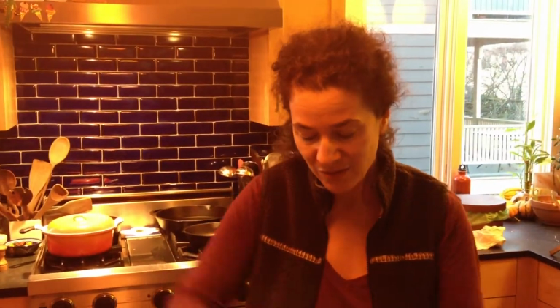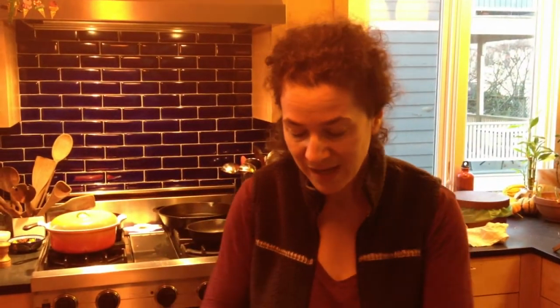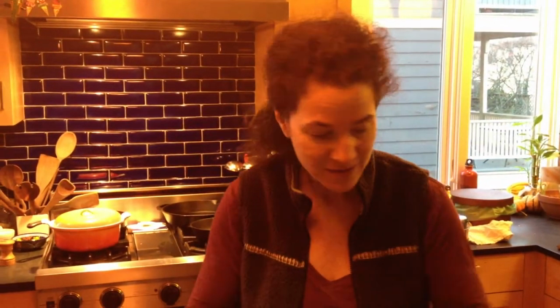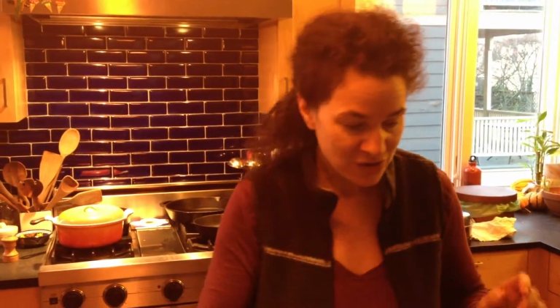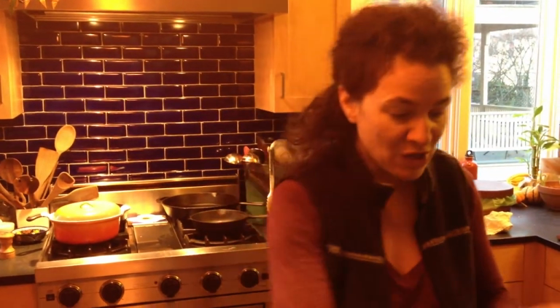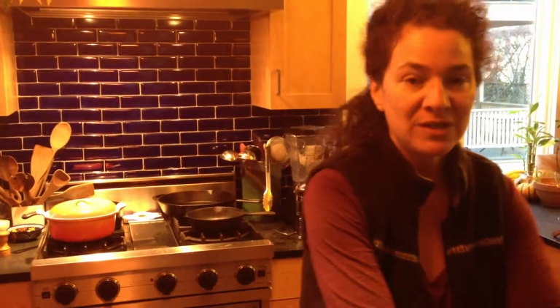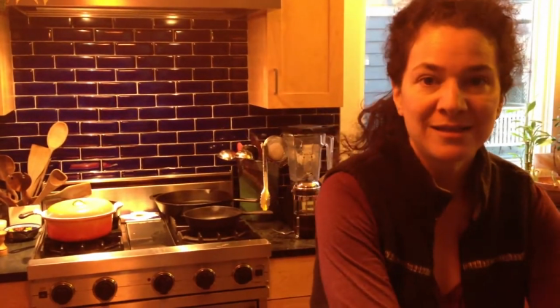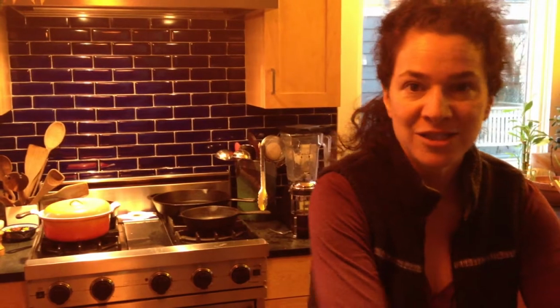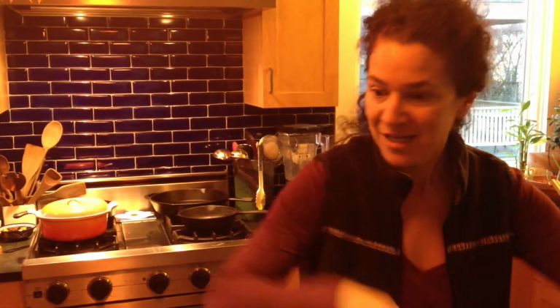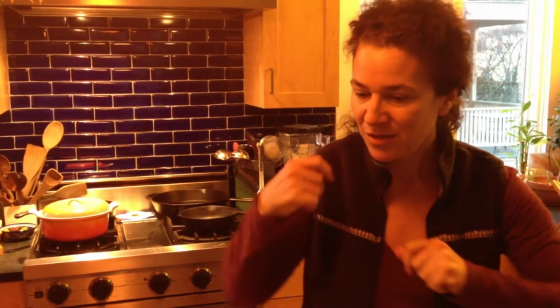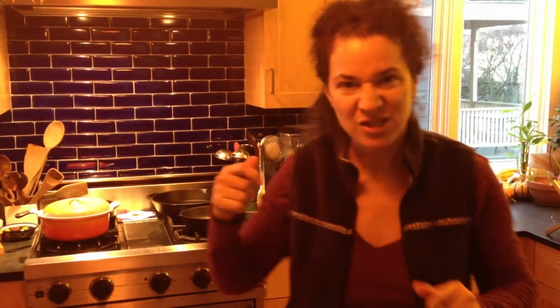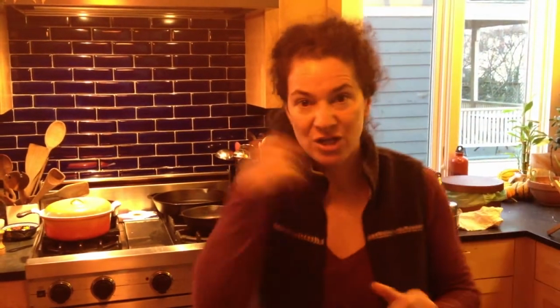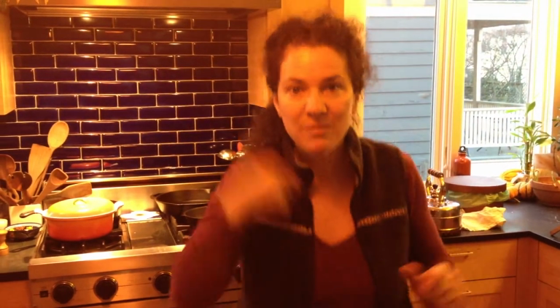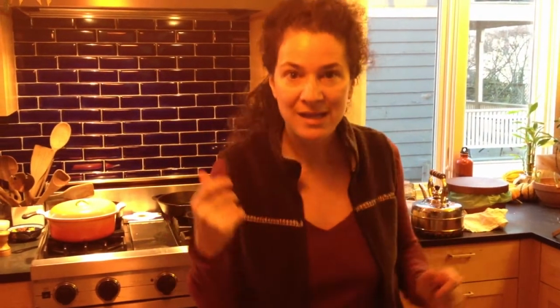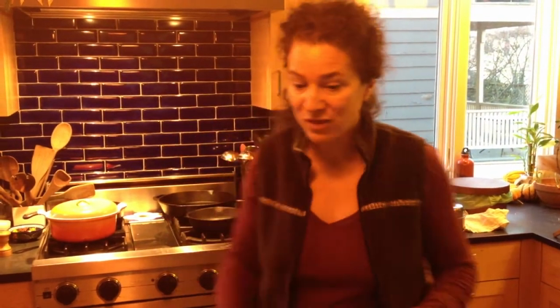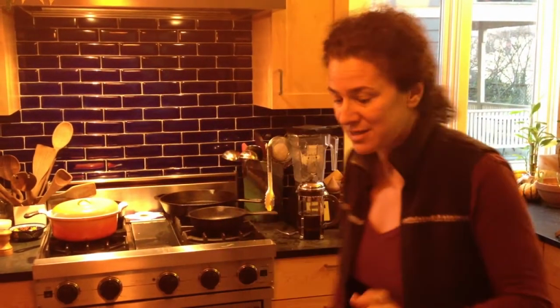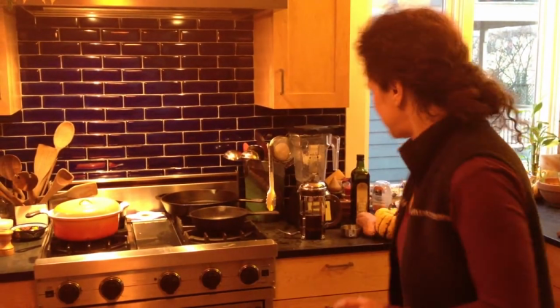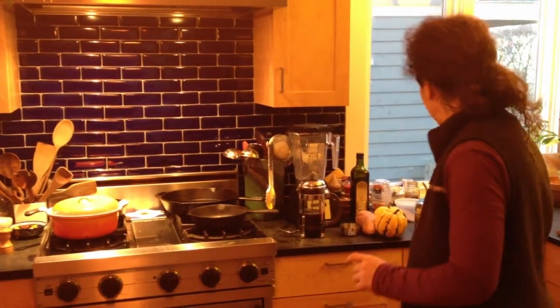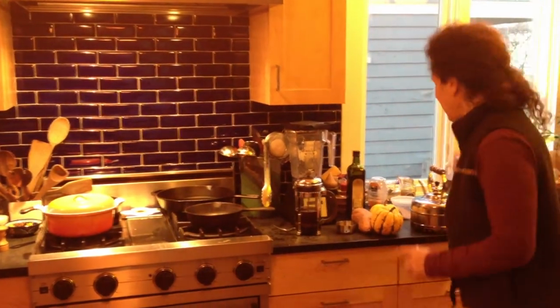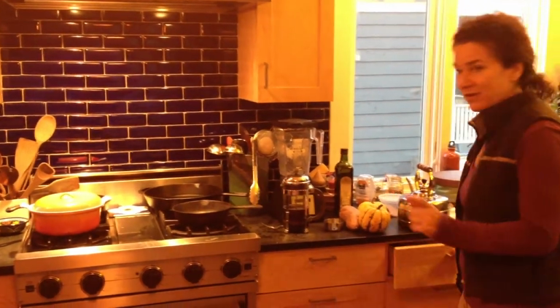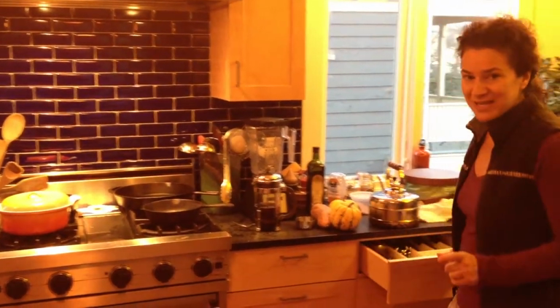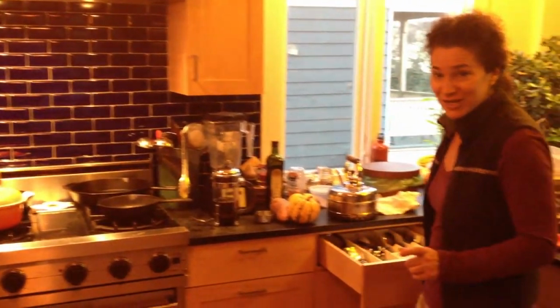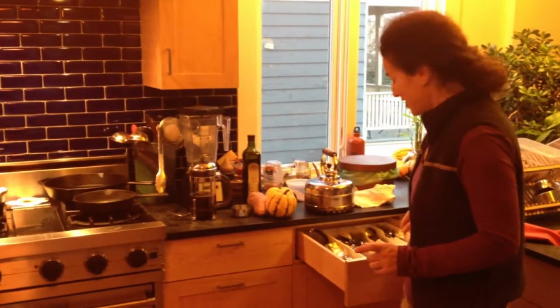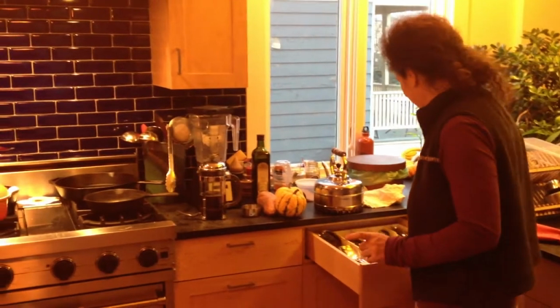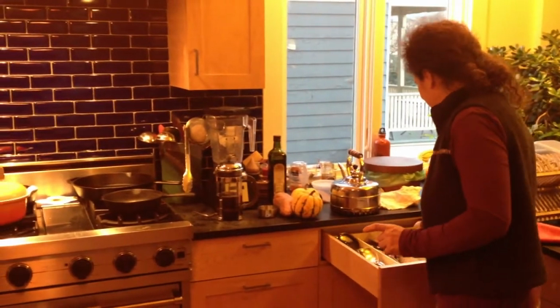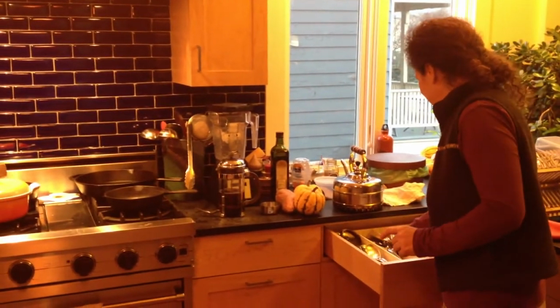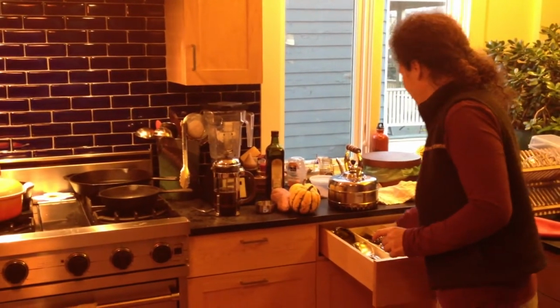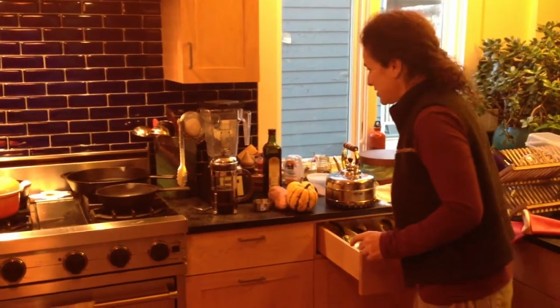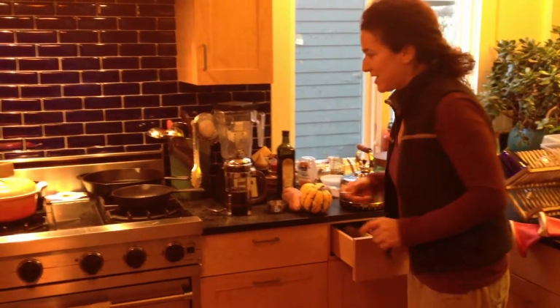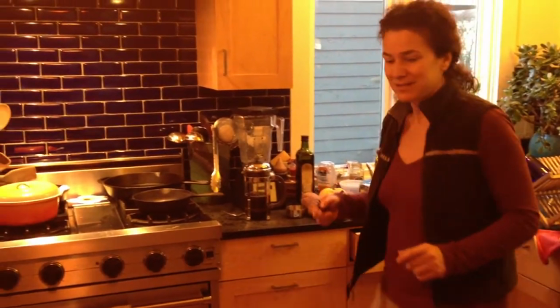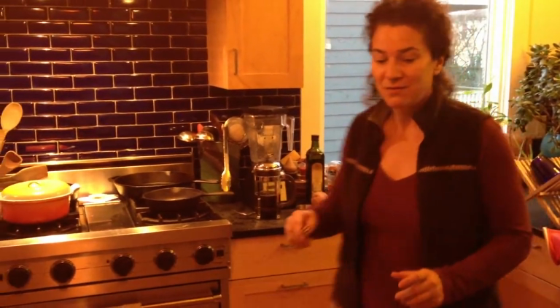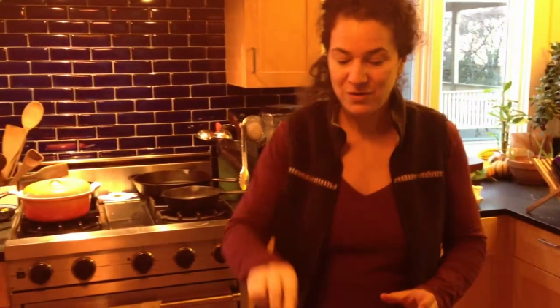Scrambled eggs are so soft and delicious. You can just shovel them in in like 30 seconds. If you're a teenager in a hurry, not so much one who likes to savor their food.